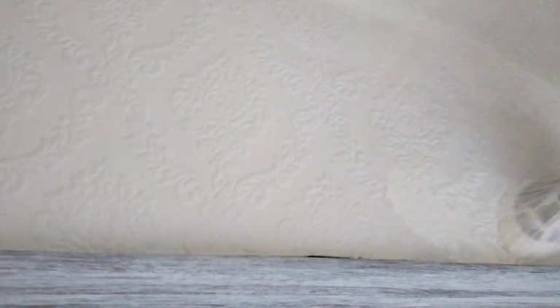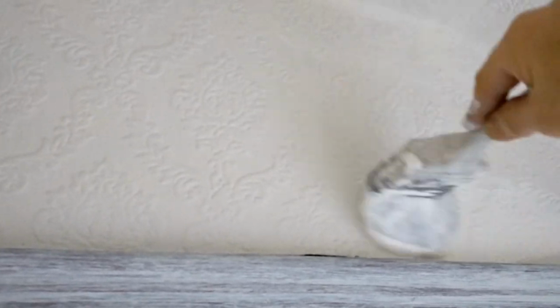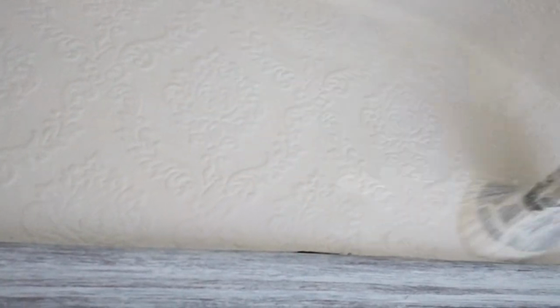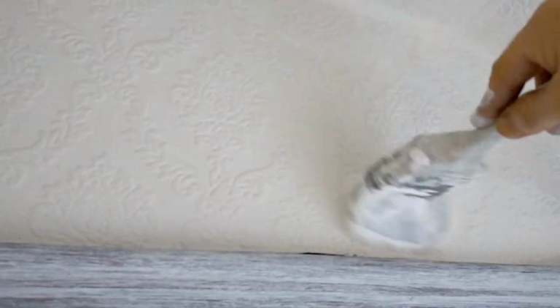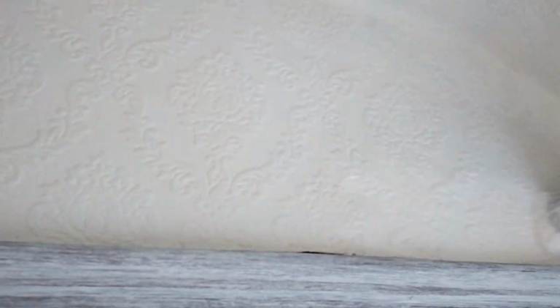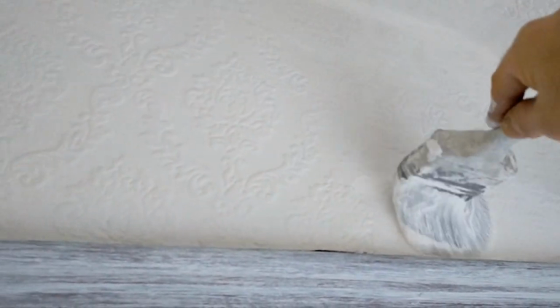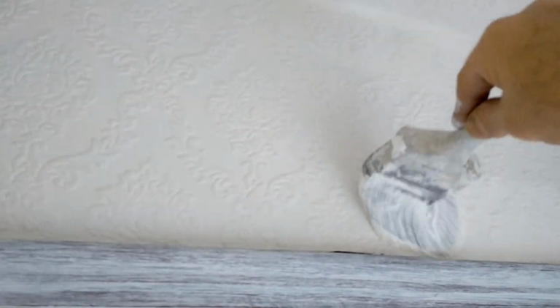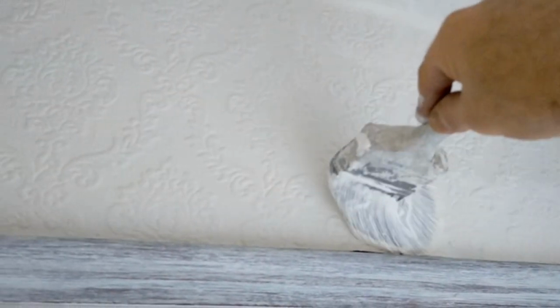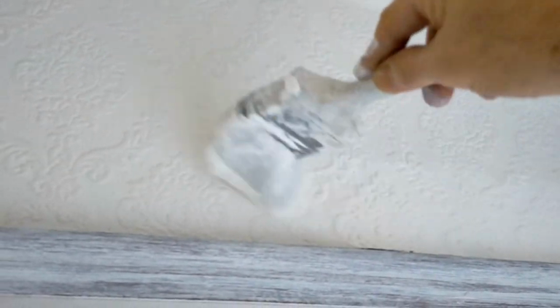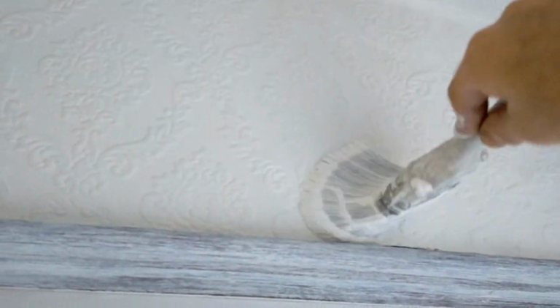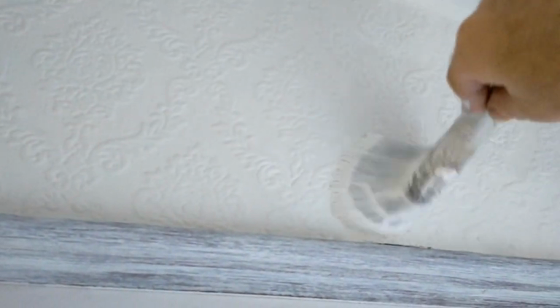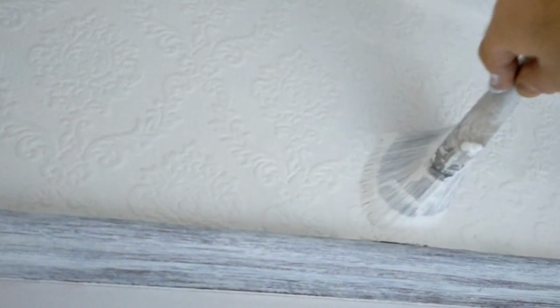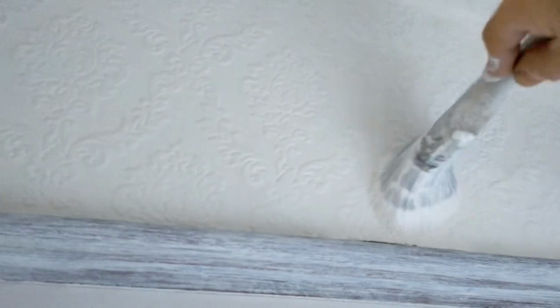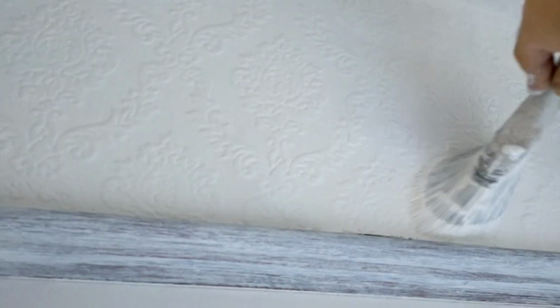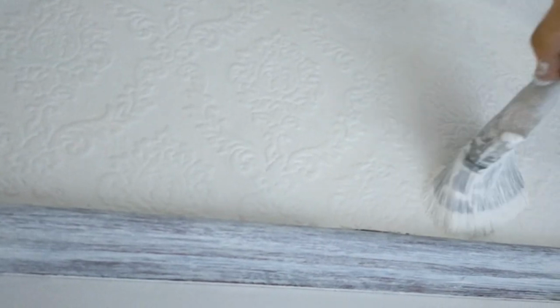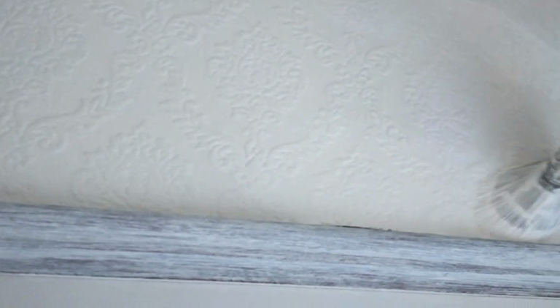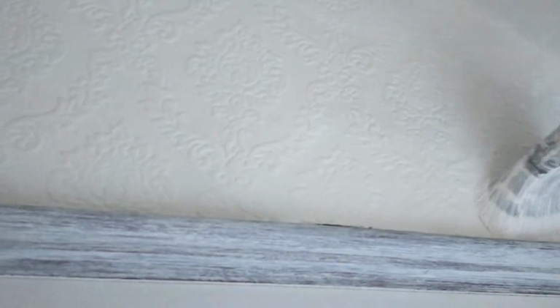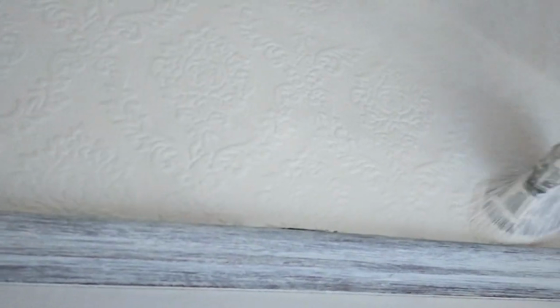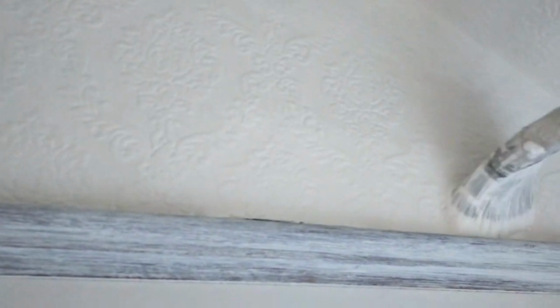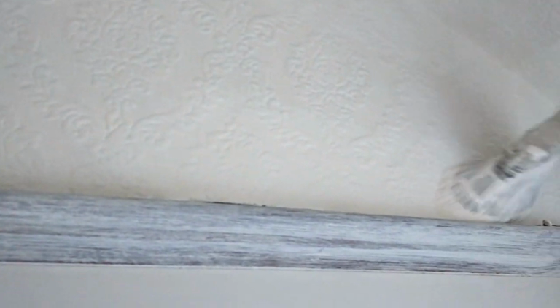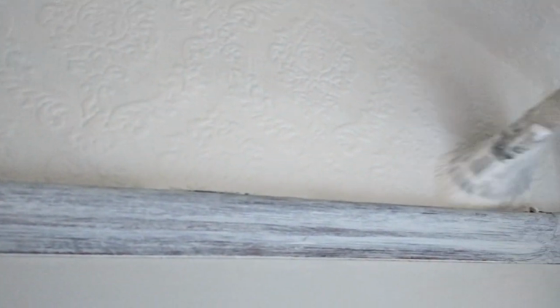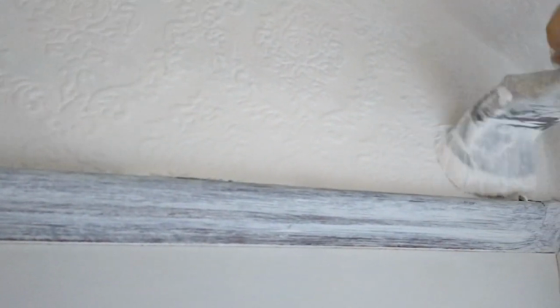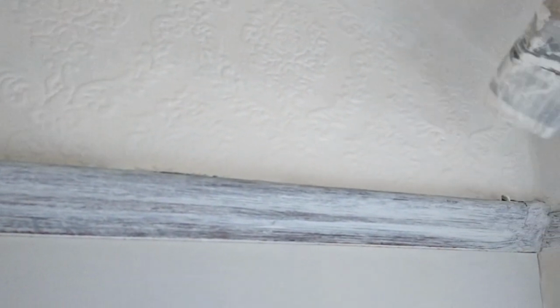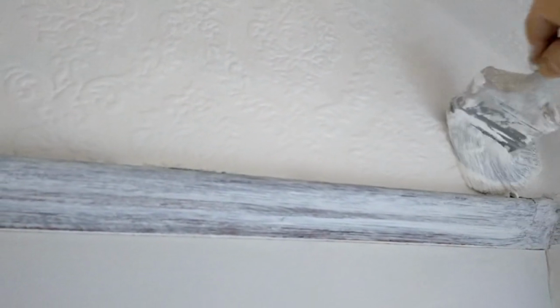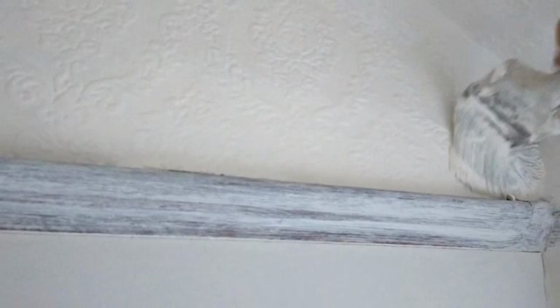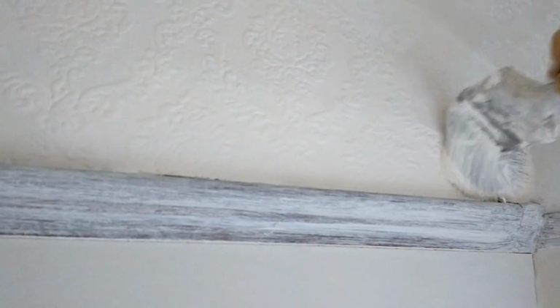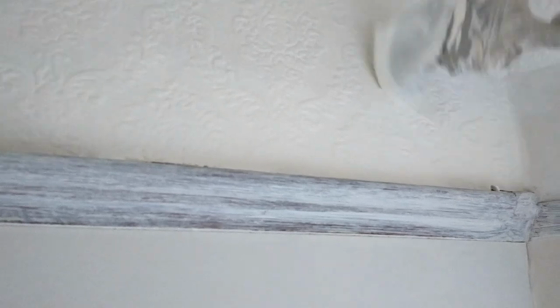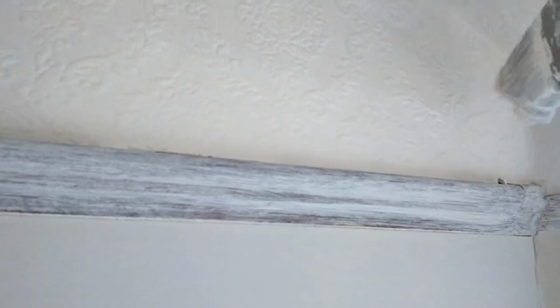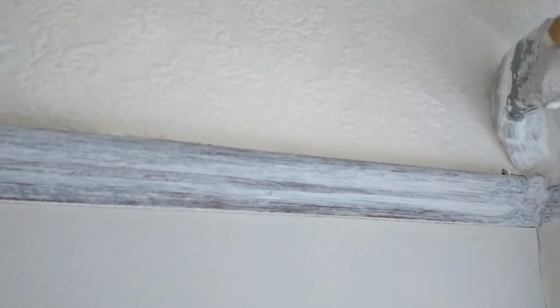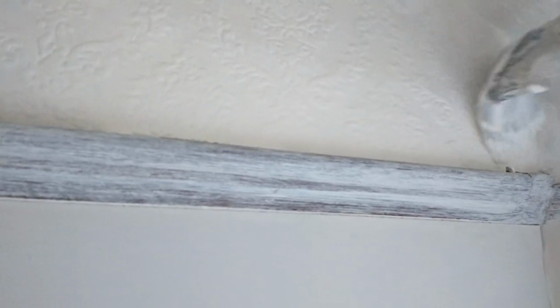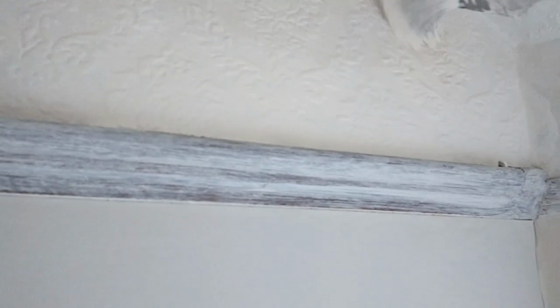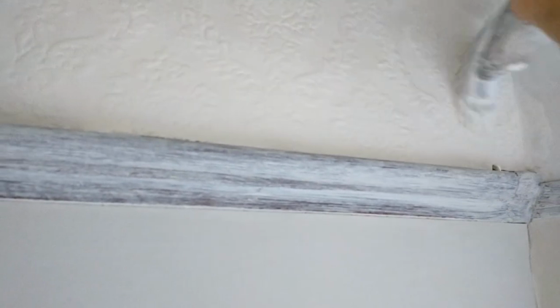You can use this with any water-based paint, any finish, any colour - that's the beauty of it.